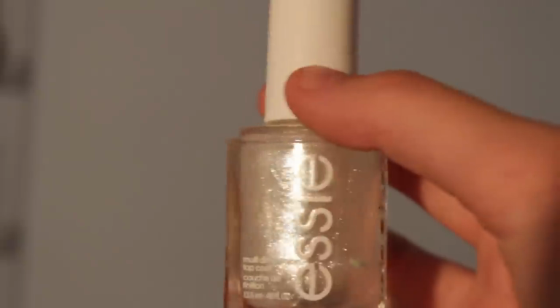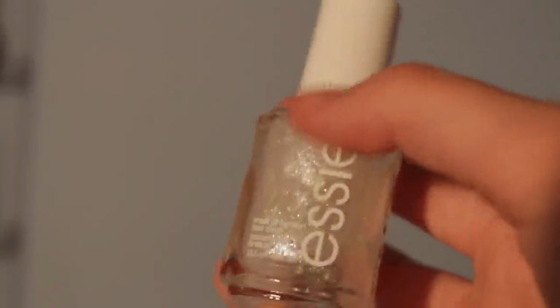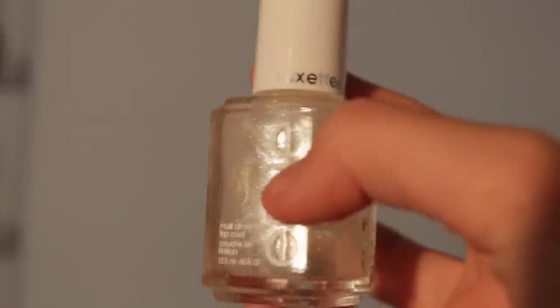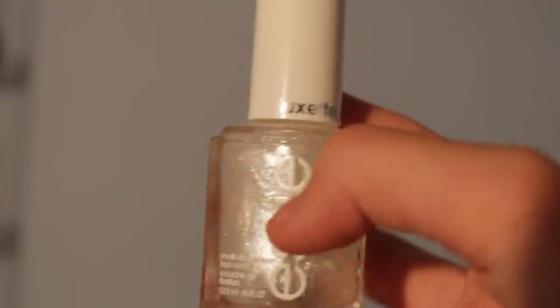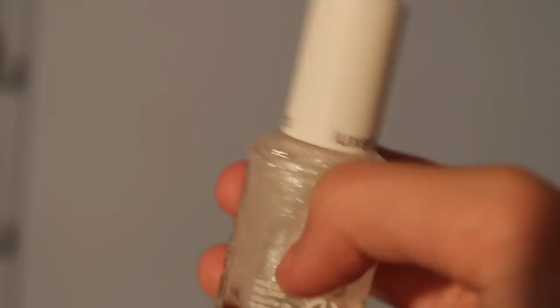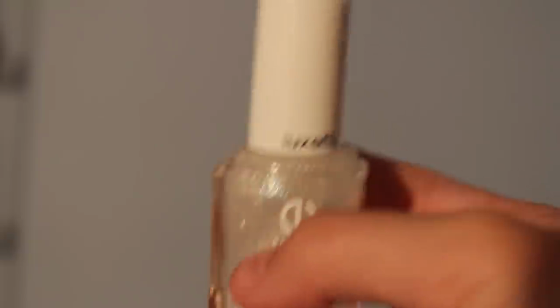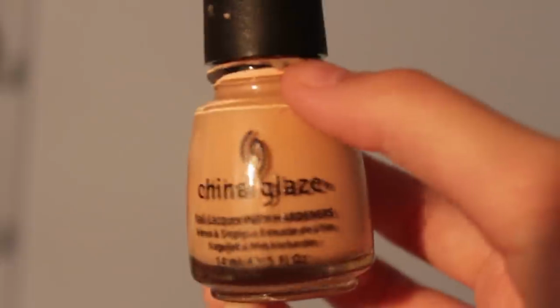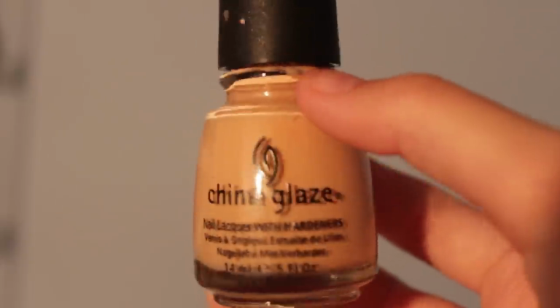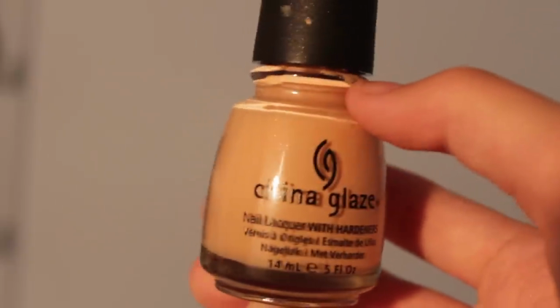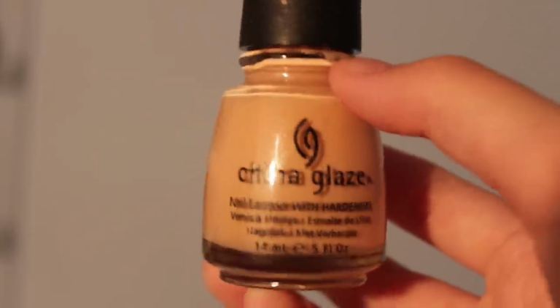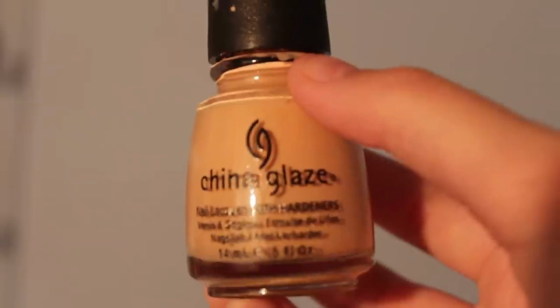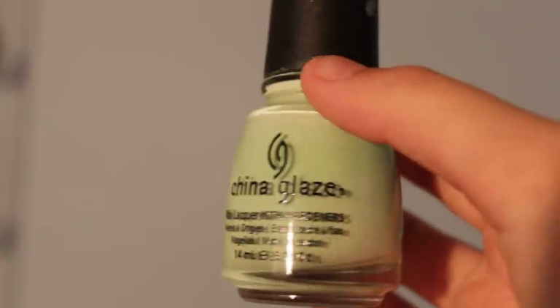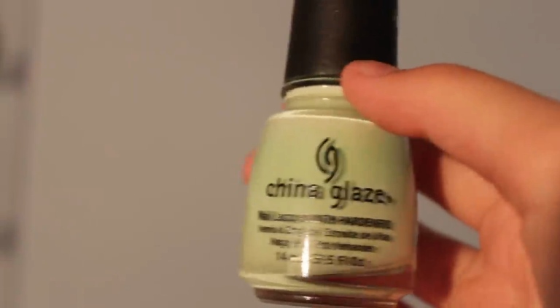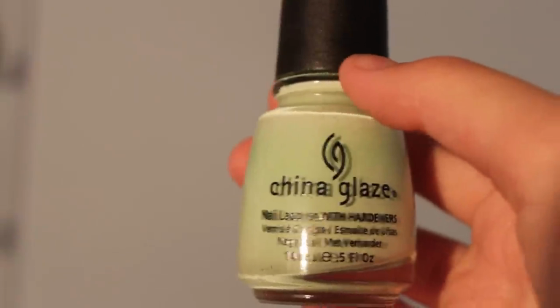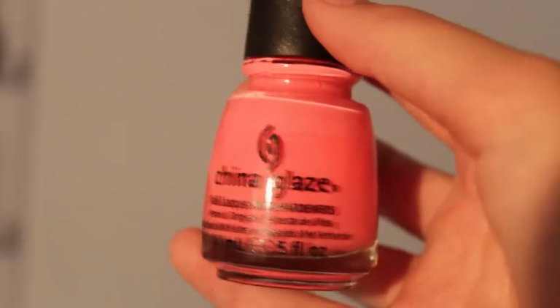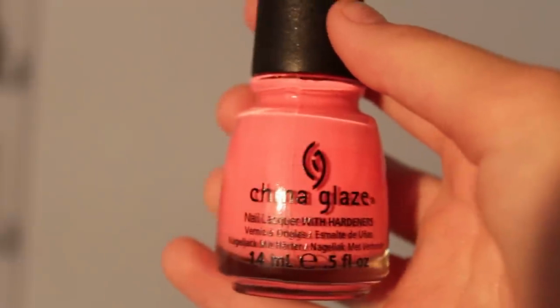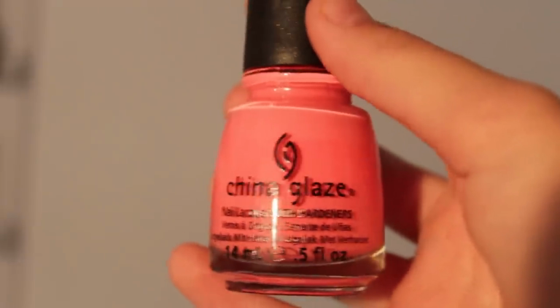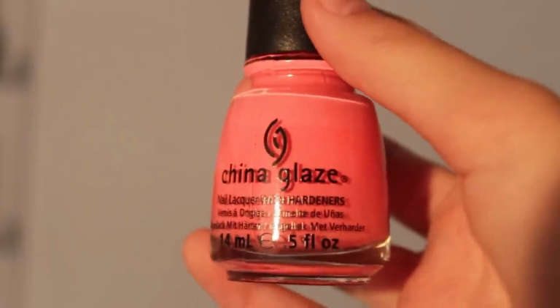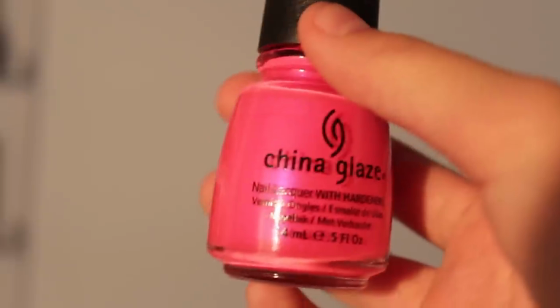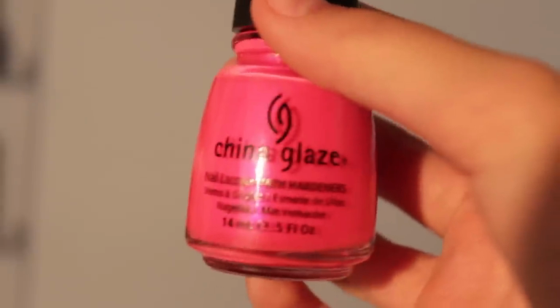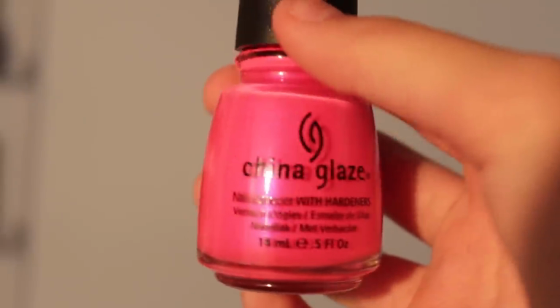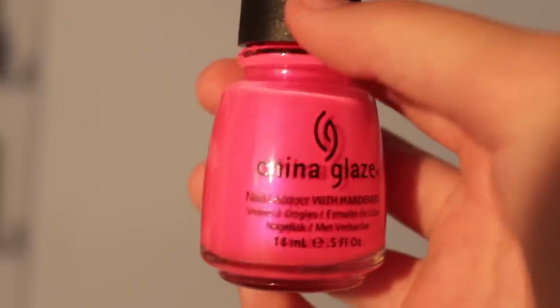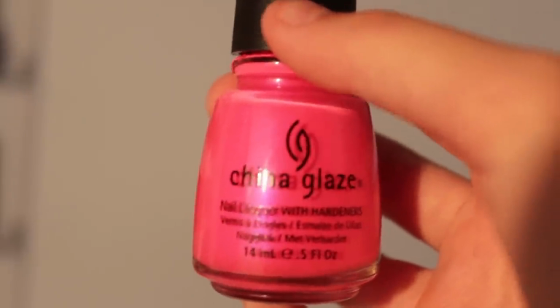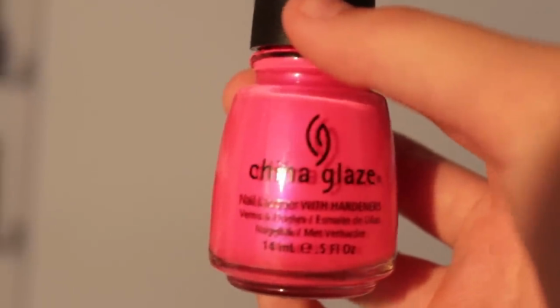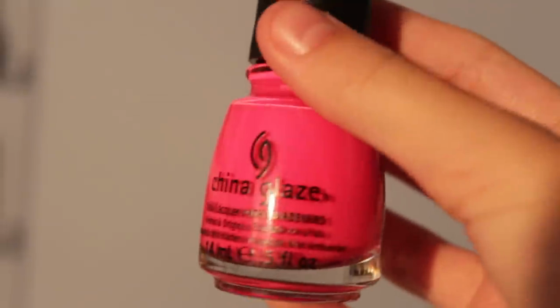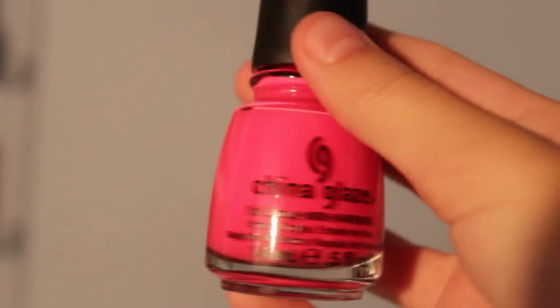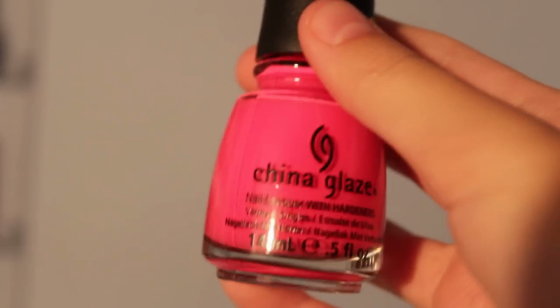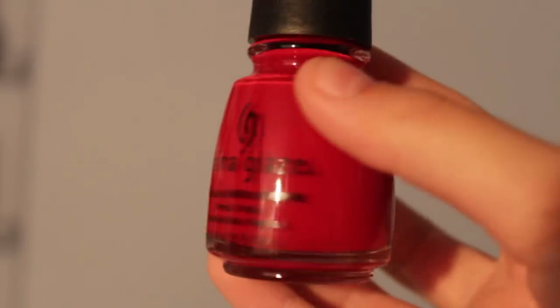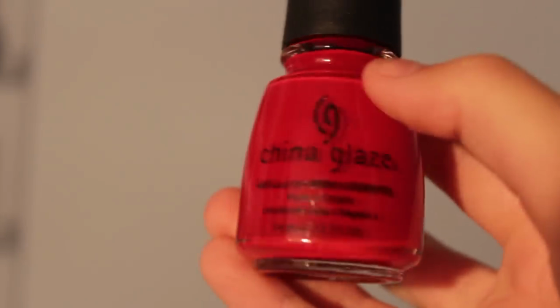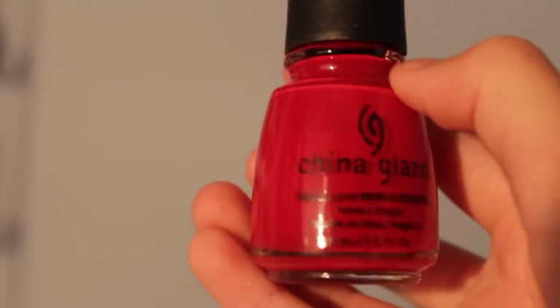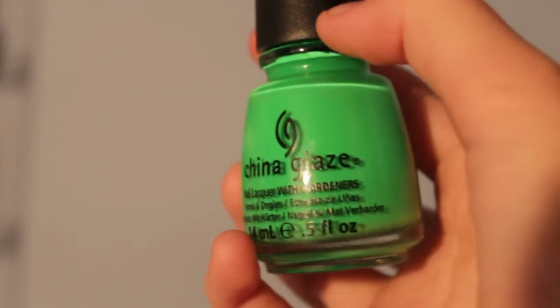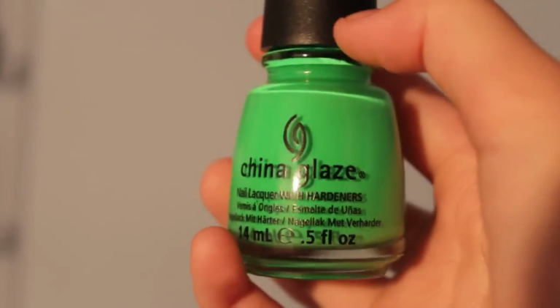Also from Essie: Set in Stones from the Essie Luxeffects collection, Shine of Times, and Pure Affection. Then from China Glaze: Sunset Sail, Refreshment, Flip-Flop Fantasy, and Pink Voltage, which is a neon.